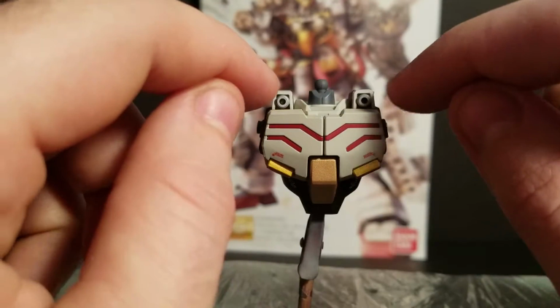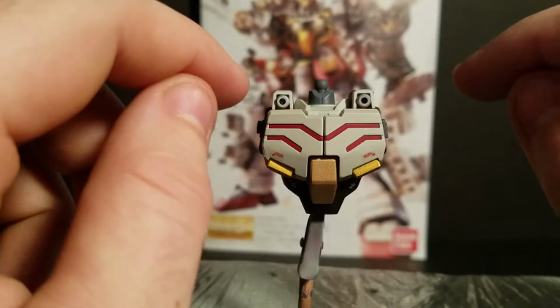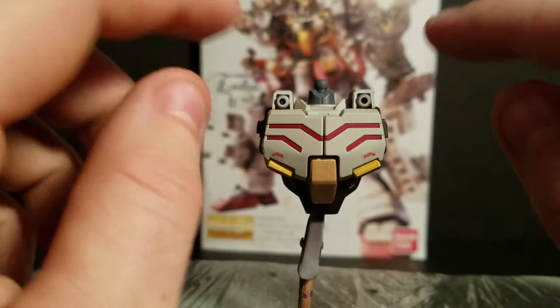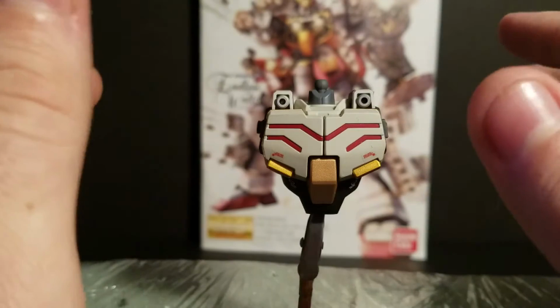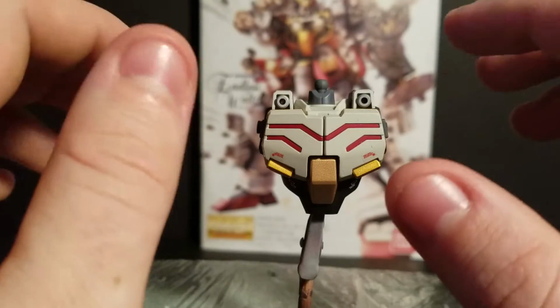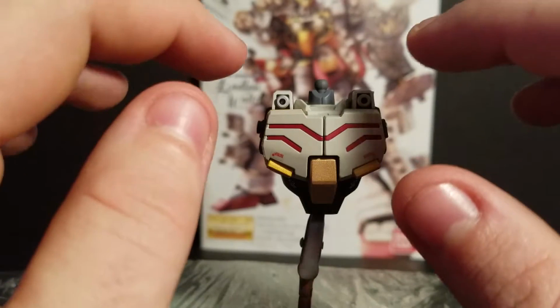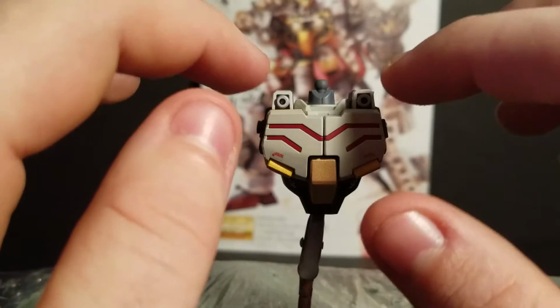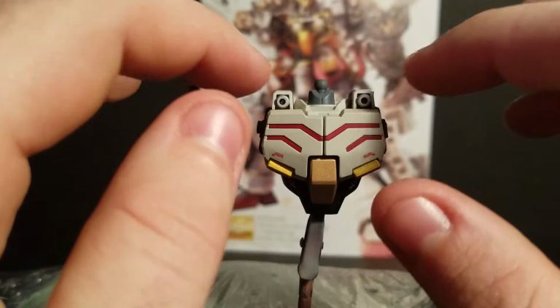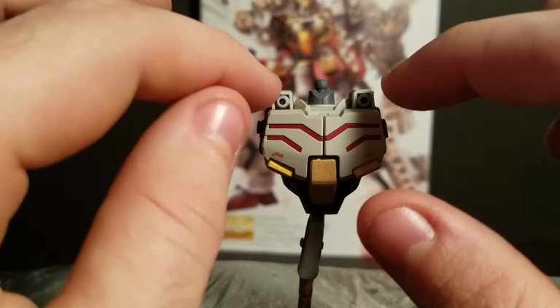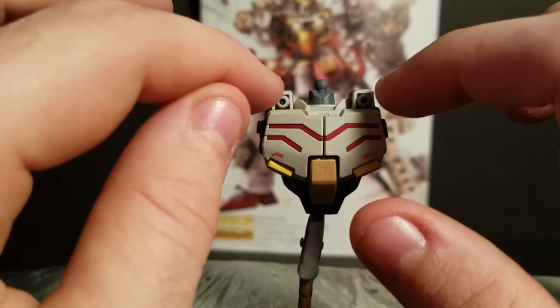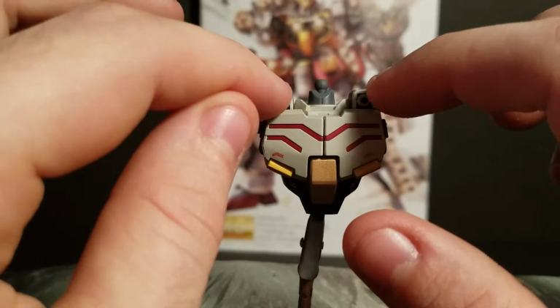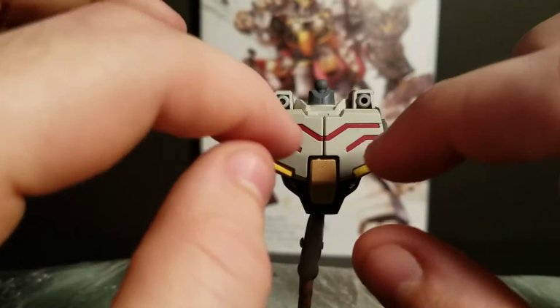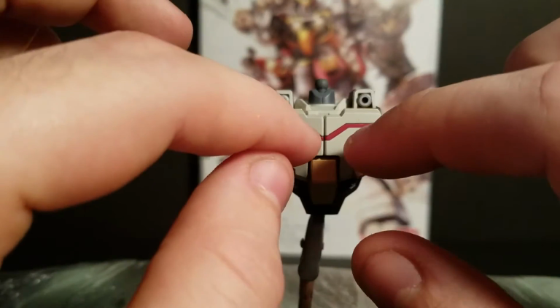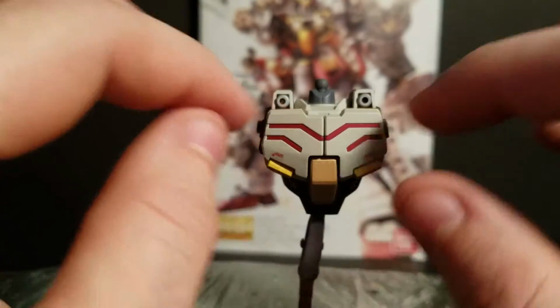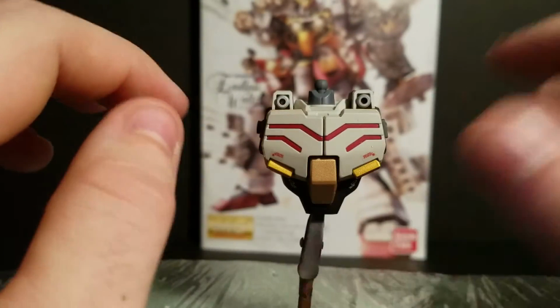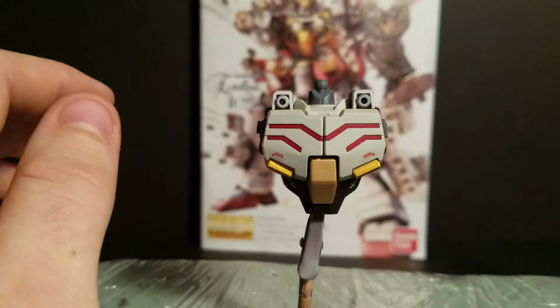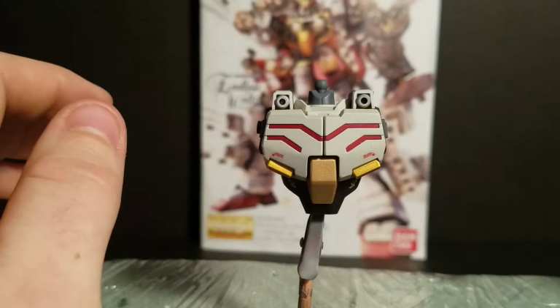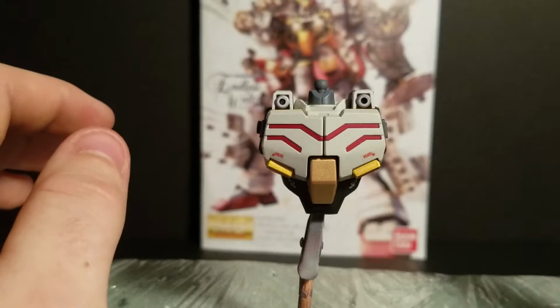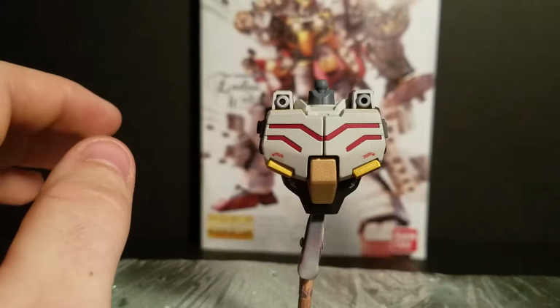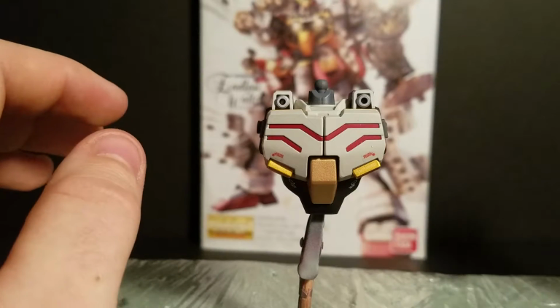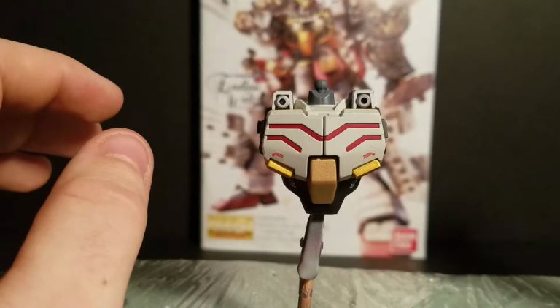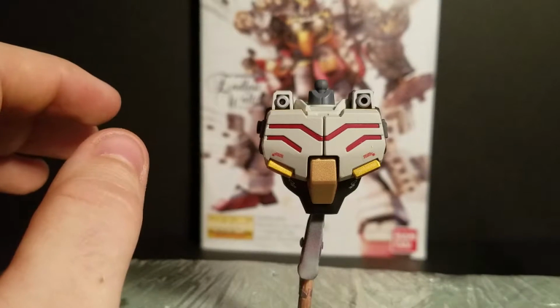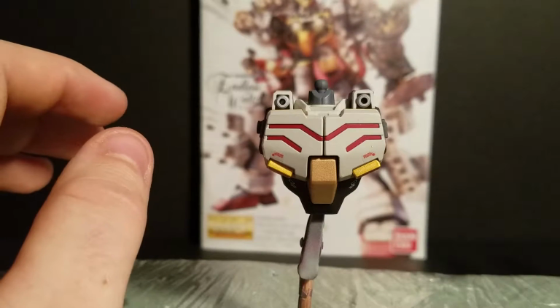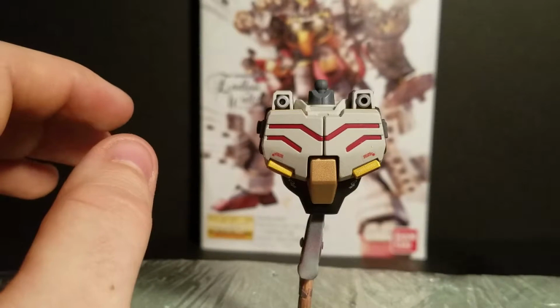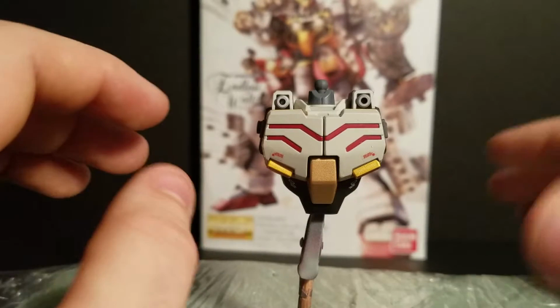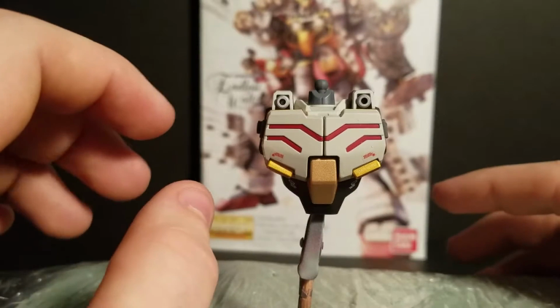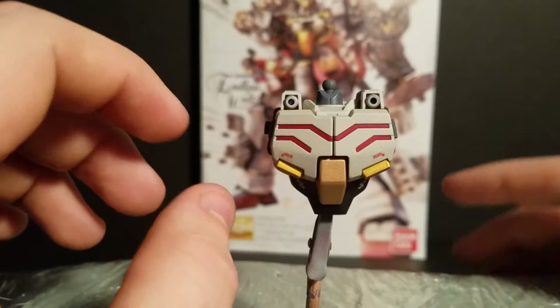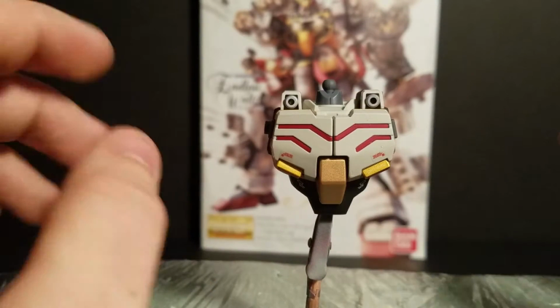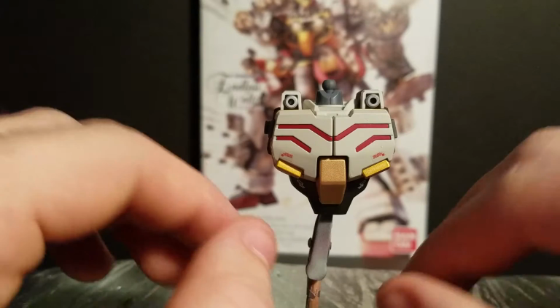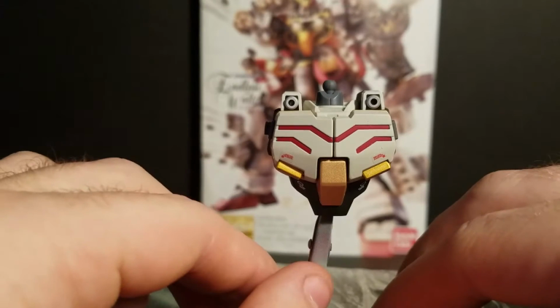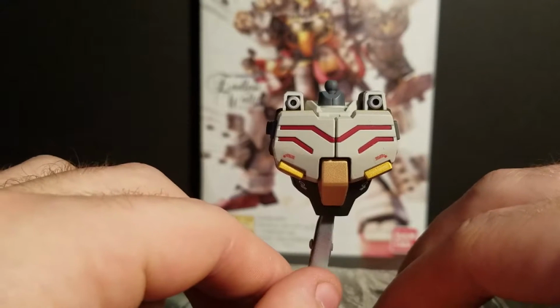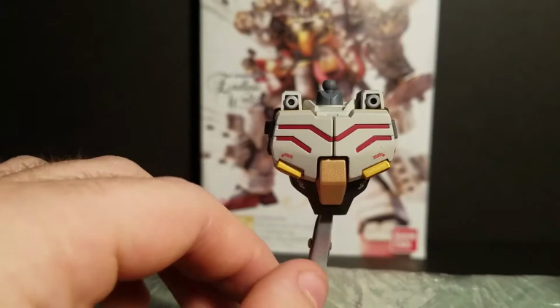Any of his weapons, like his gun and his Vulcans here, as well as on the inside, I sprayed with an aluminum color. I'll show you all that in just a second.